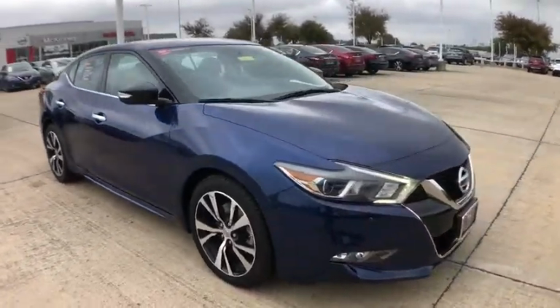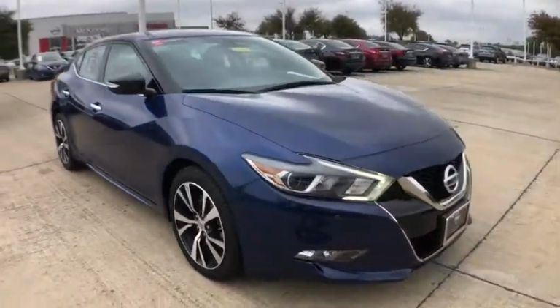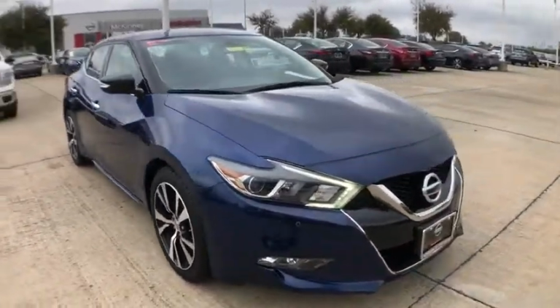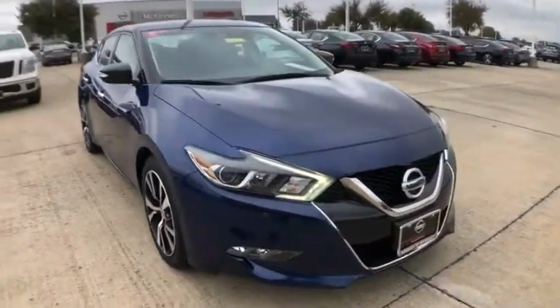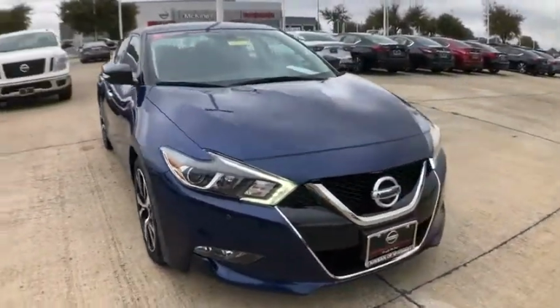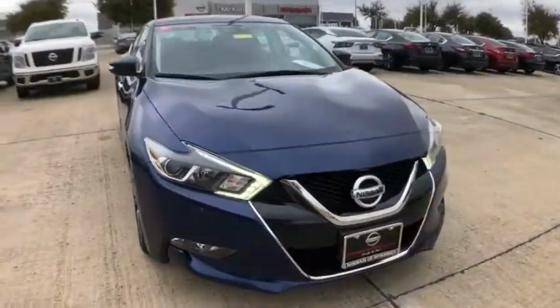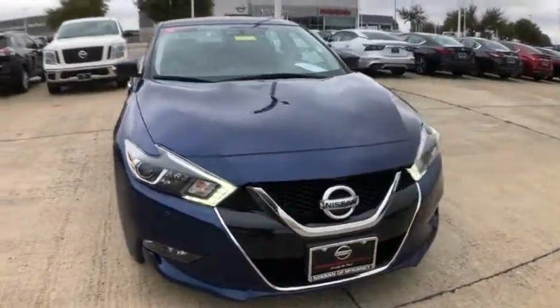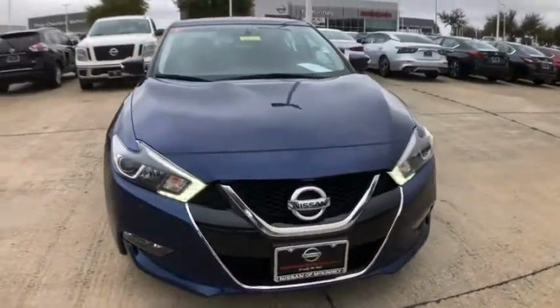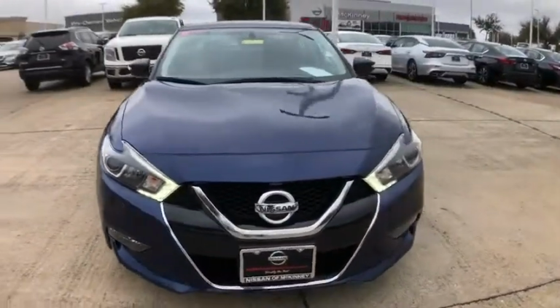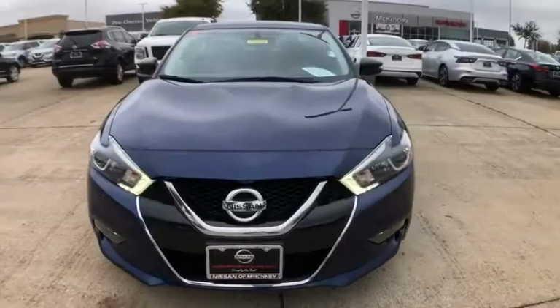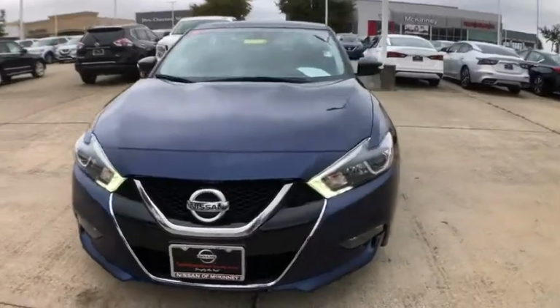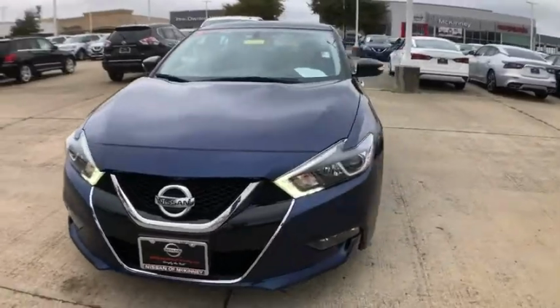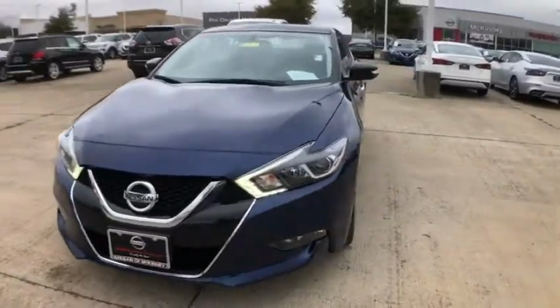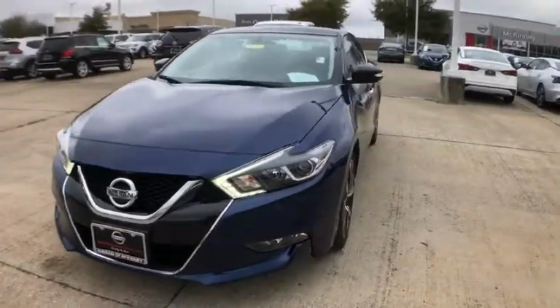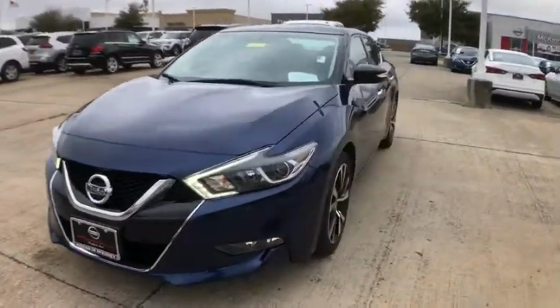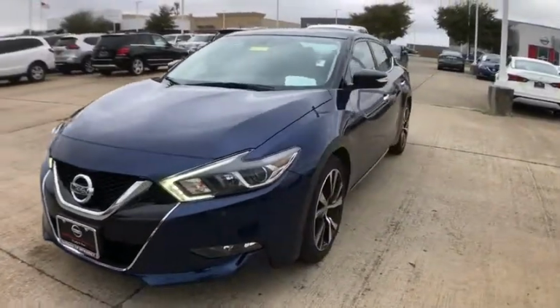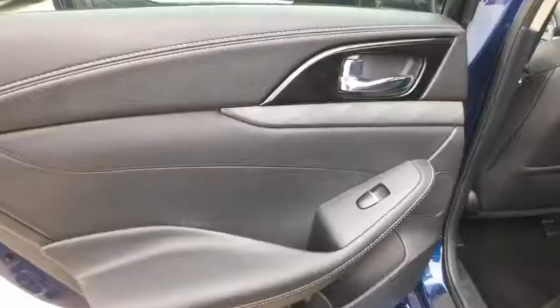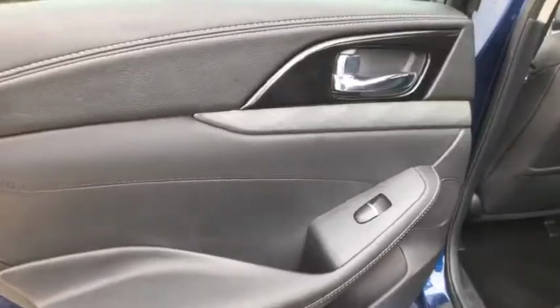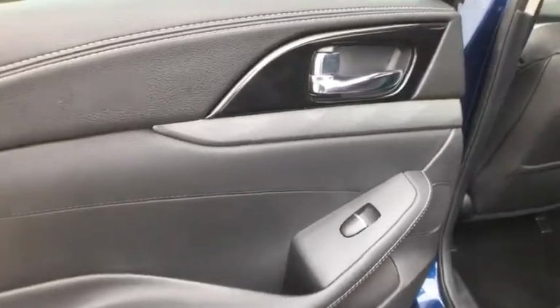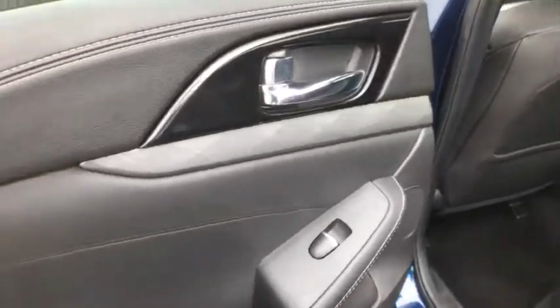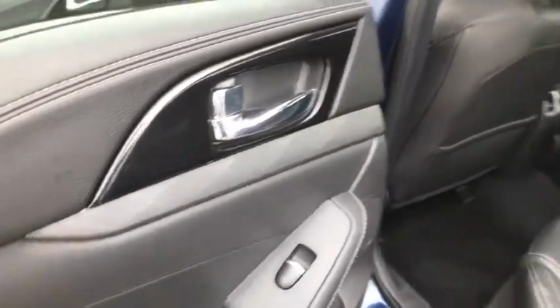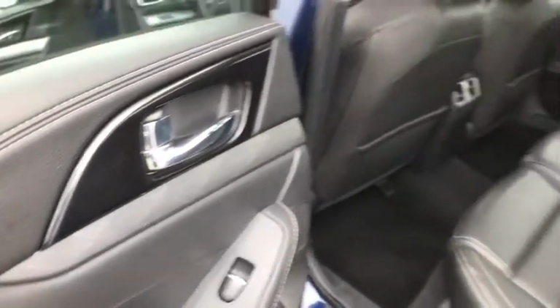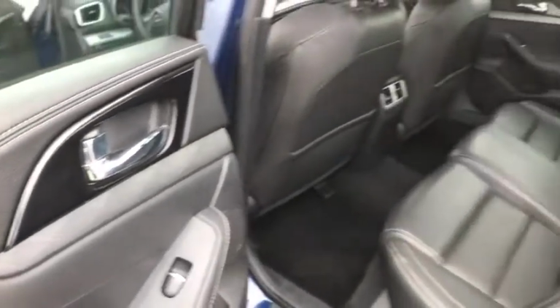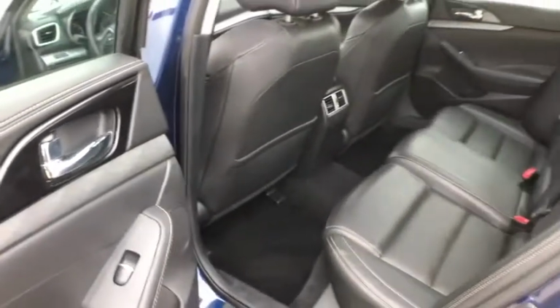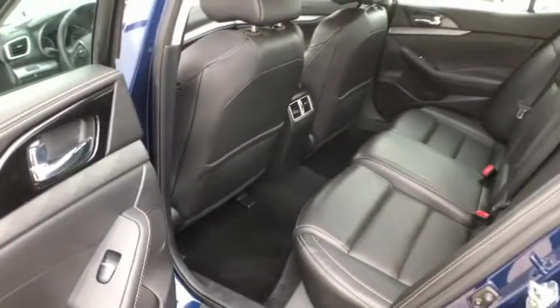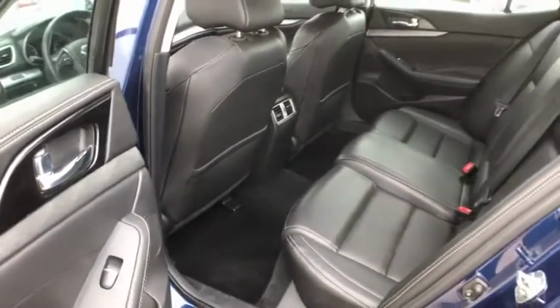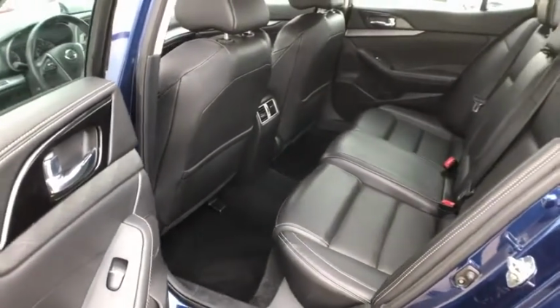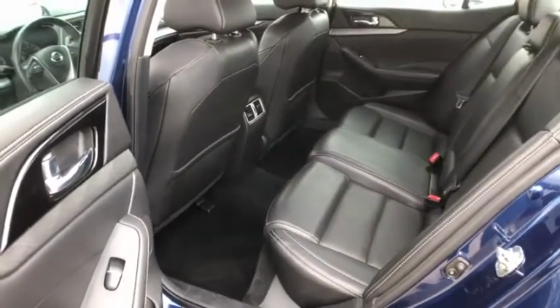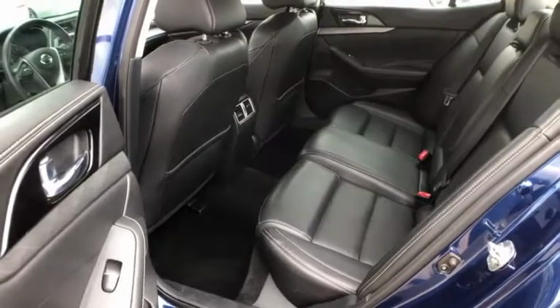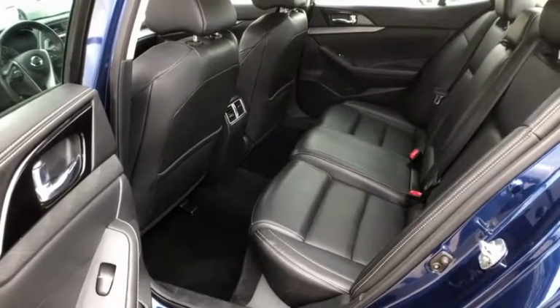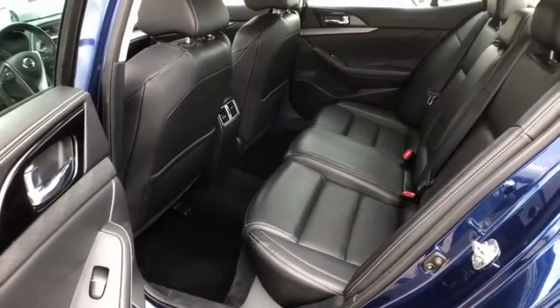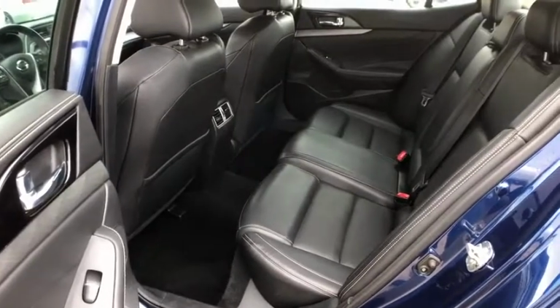This vehicle has less than 50,000 miles. Here are some of this vehicle's great options: backup camera, power passenger seat, navigation system.